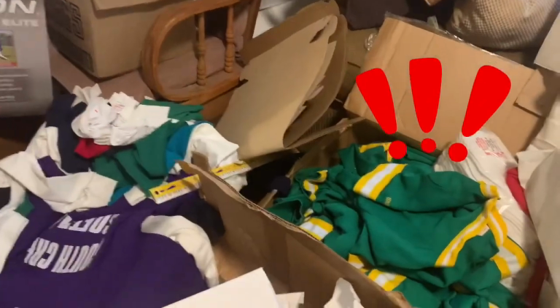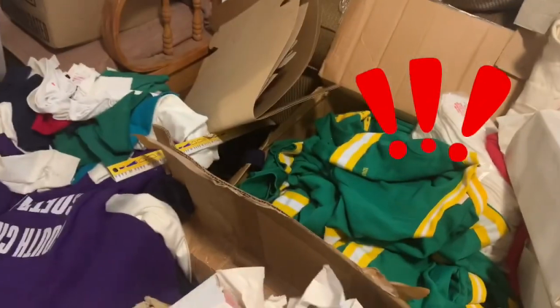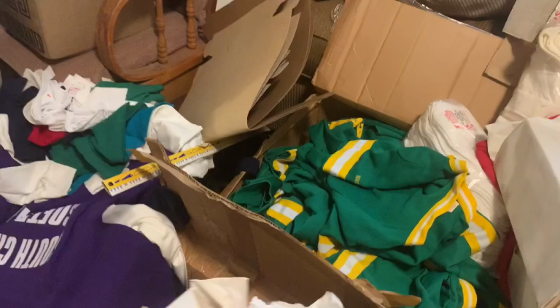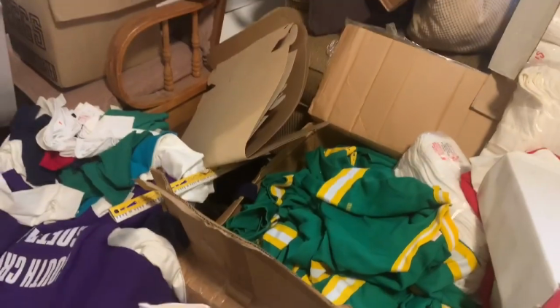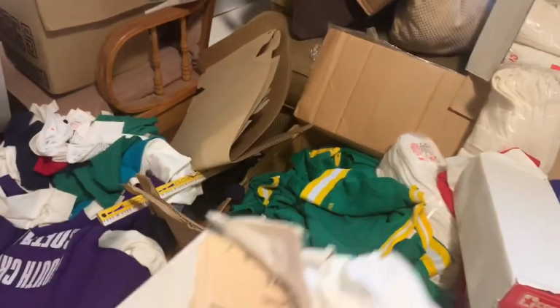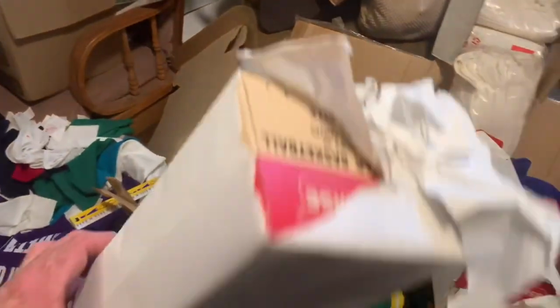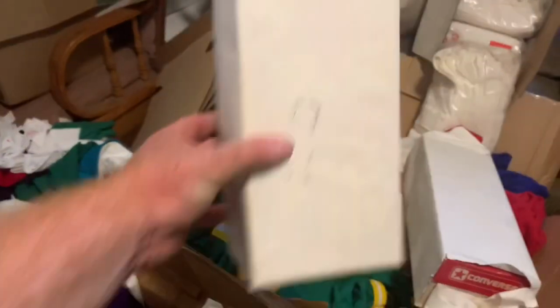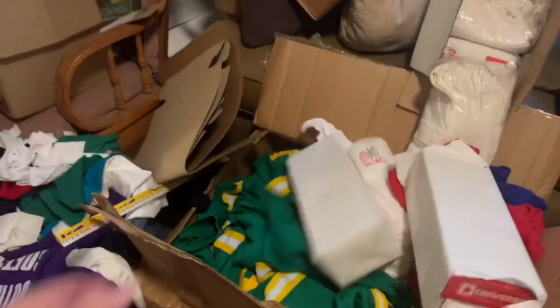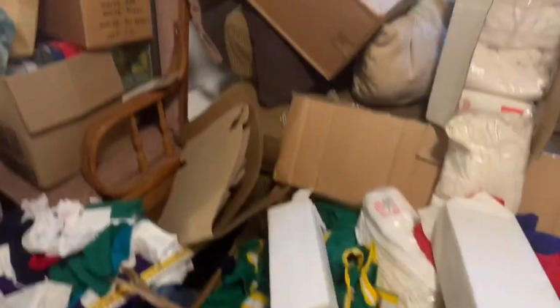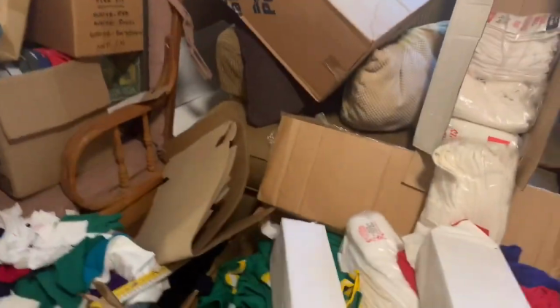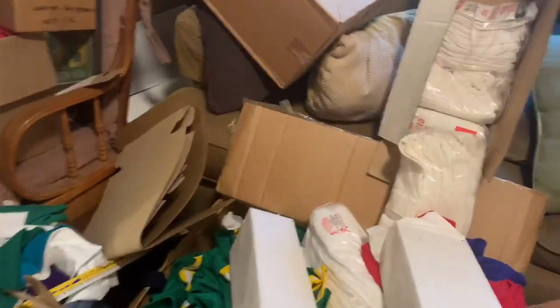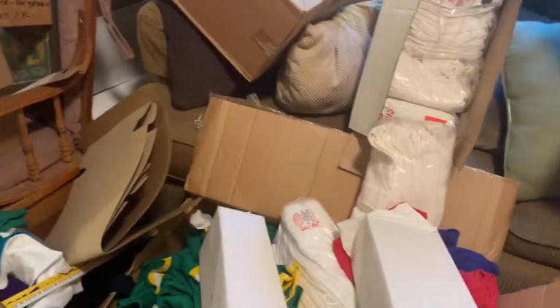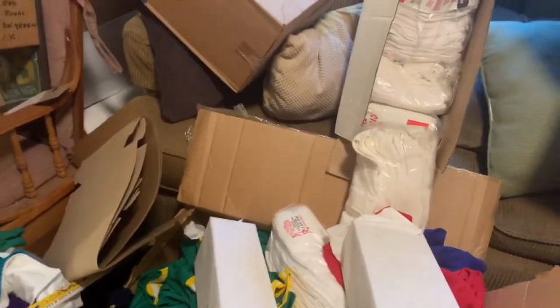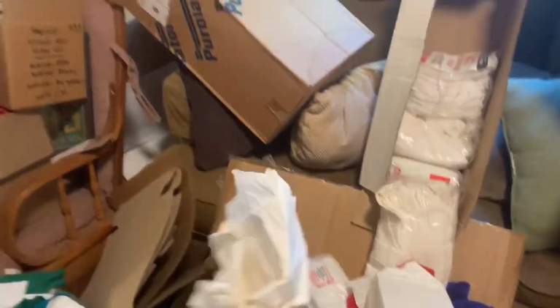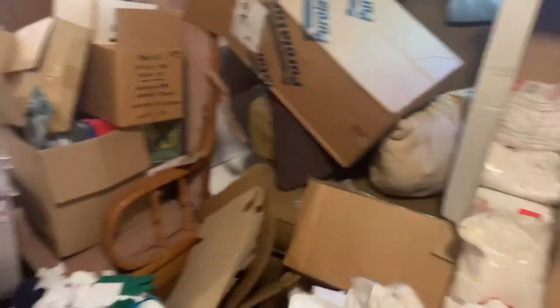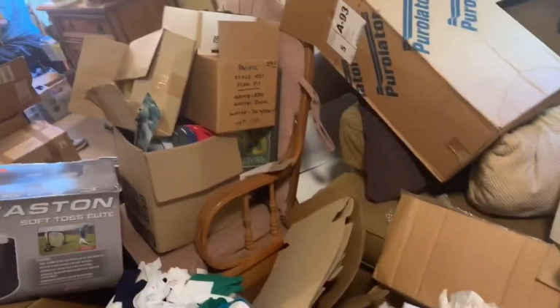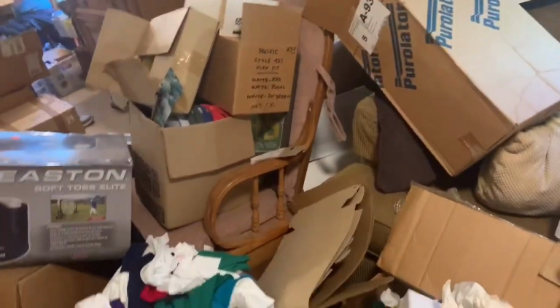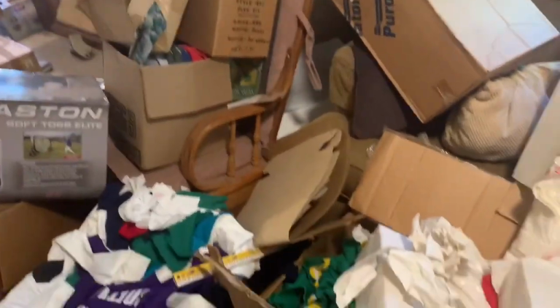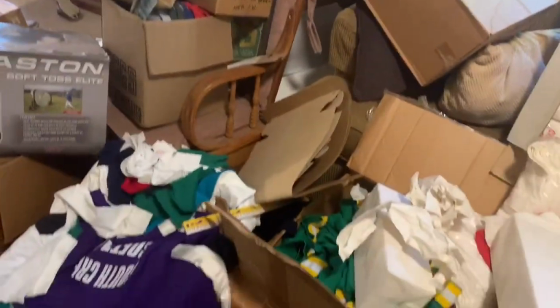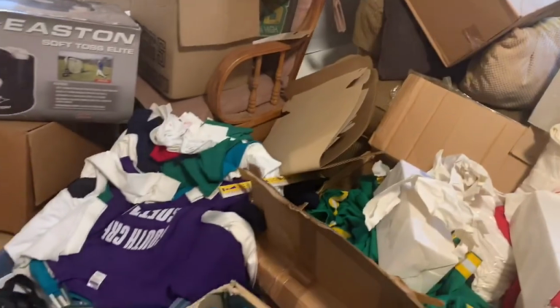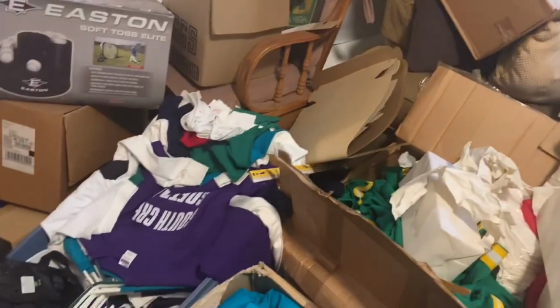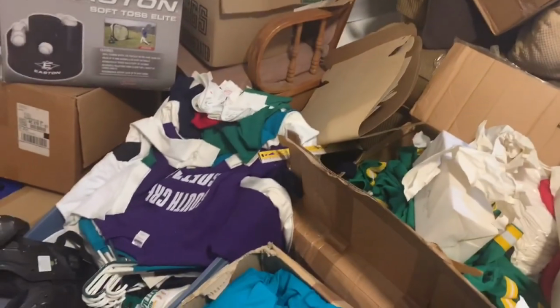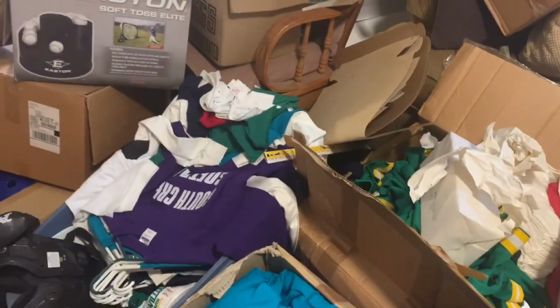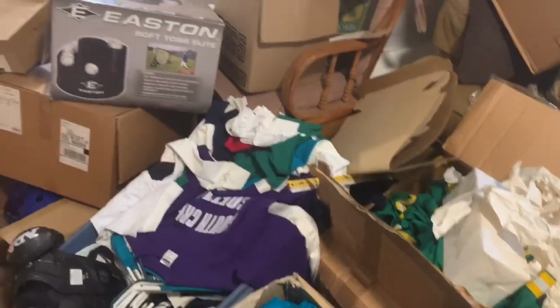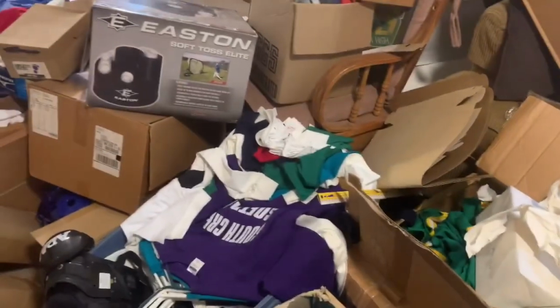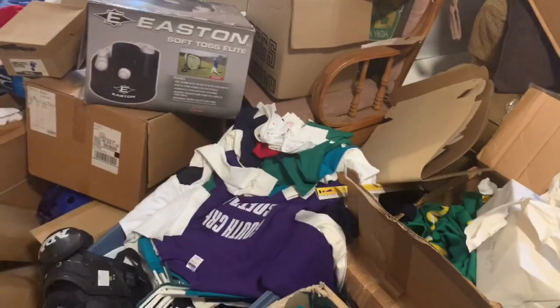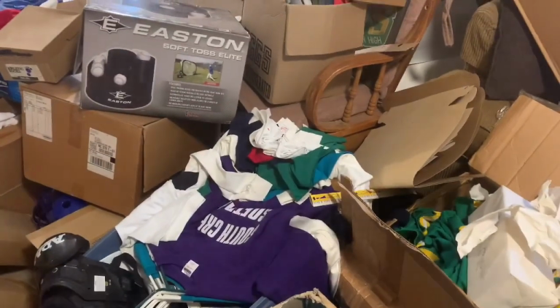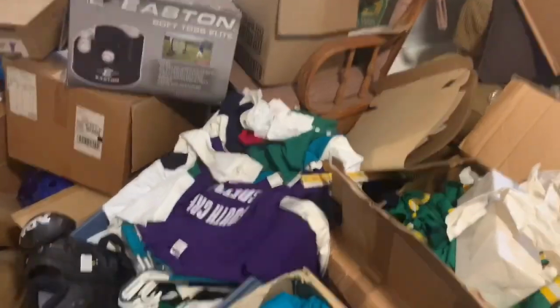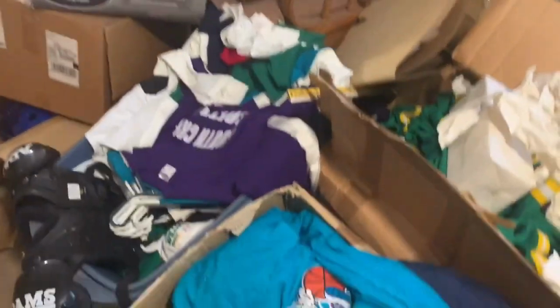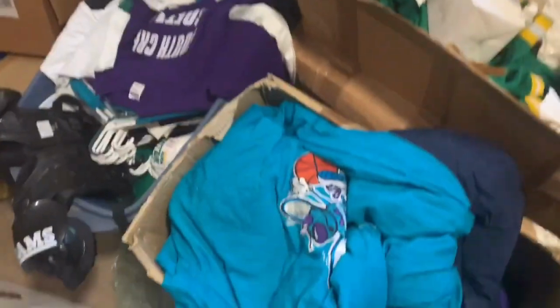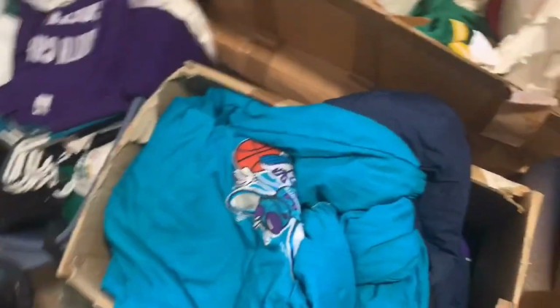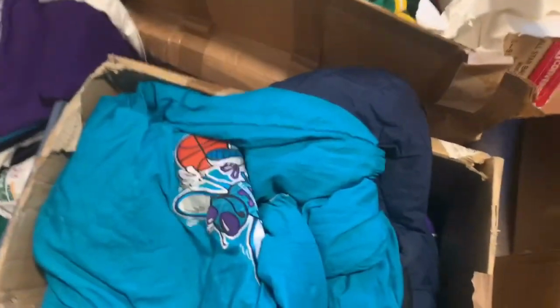We got a couple of waders now. Let me show you the sweet stuff.